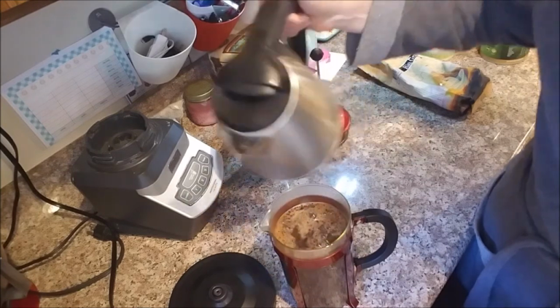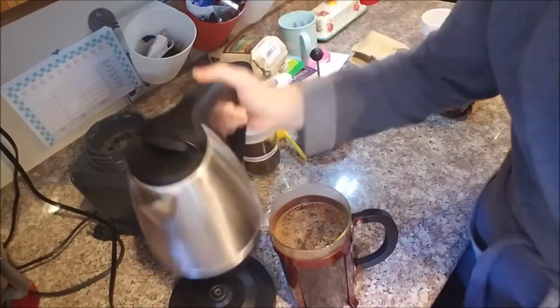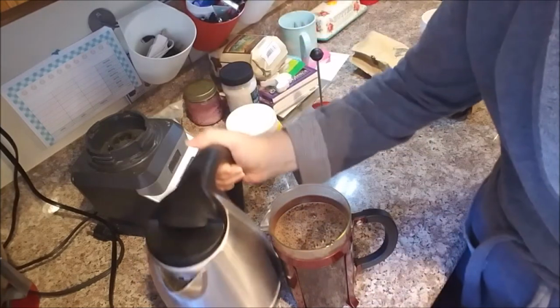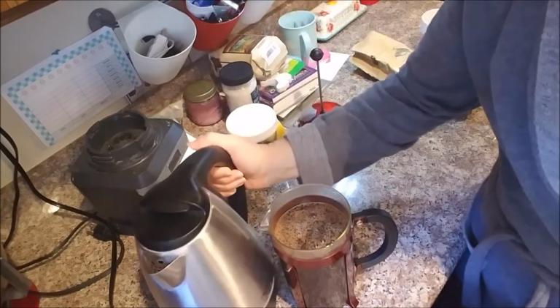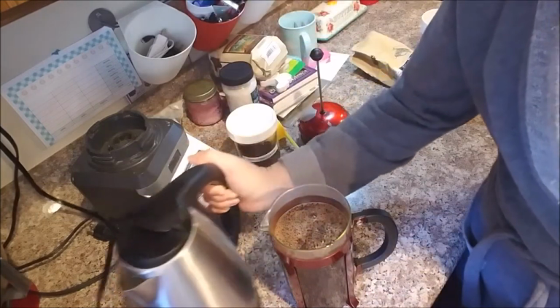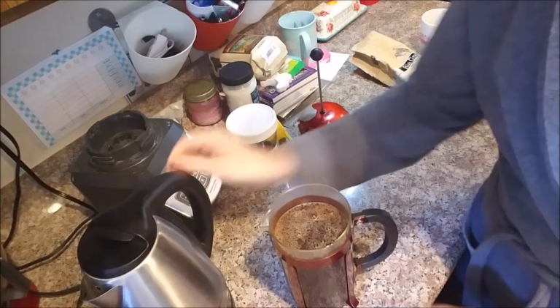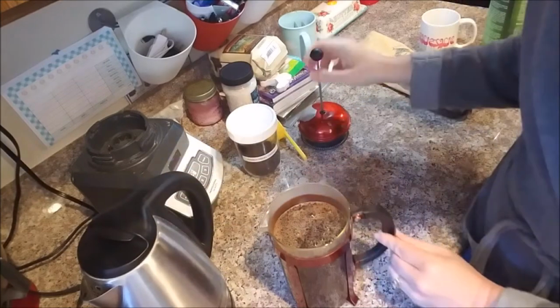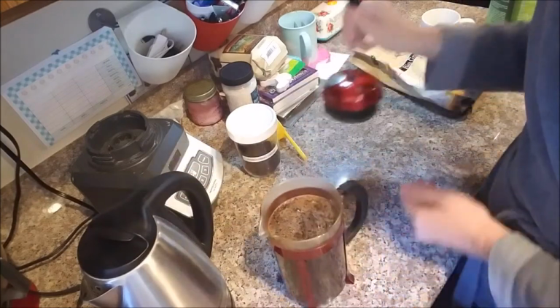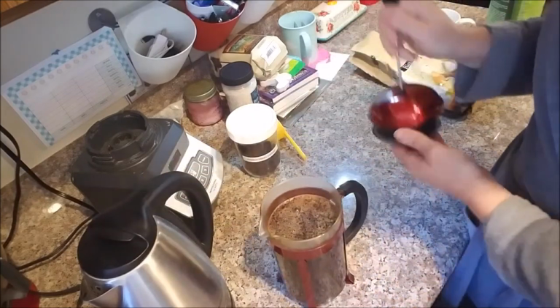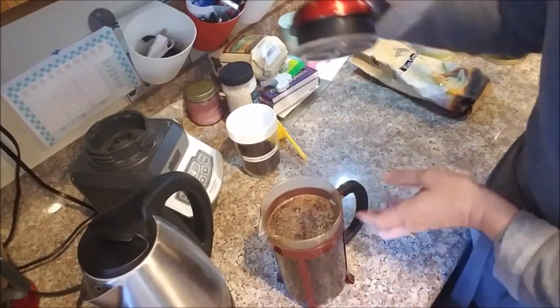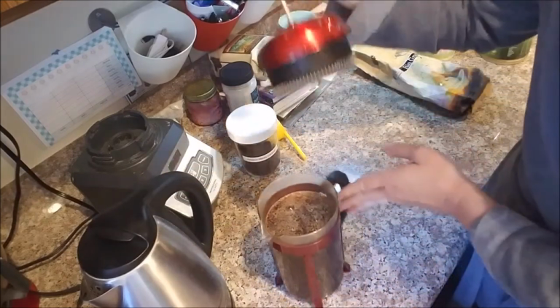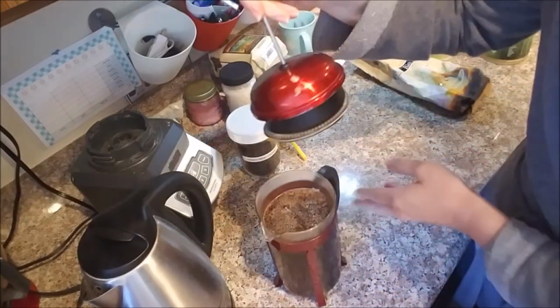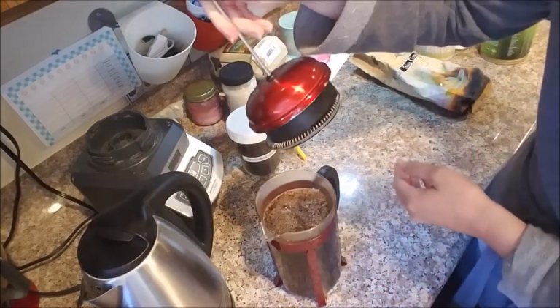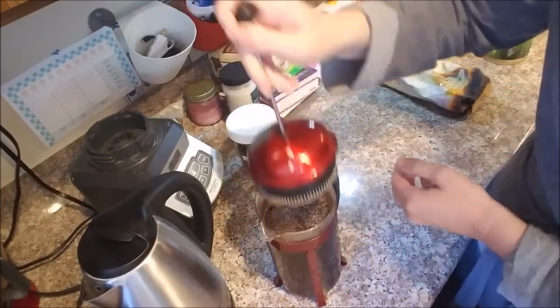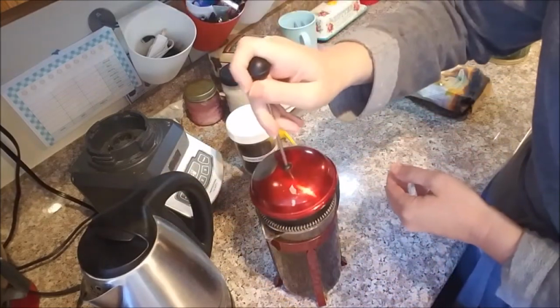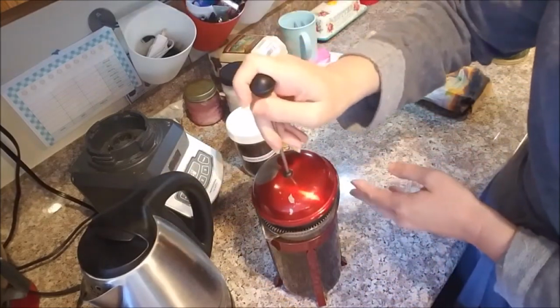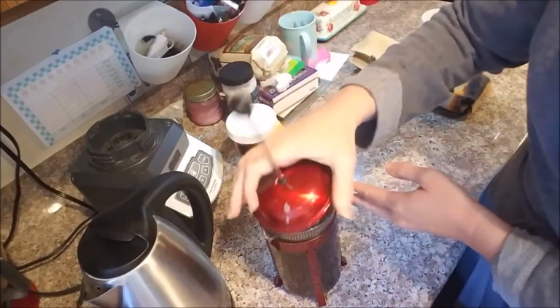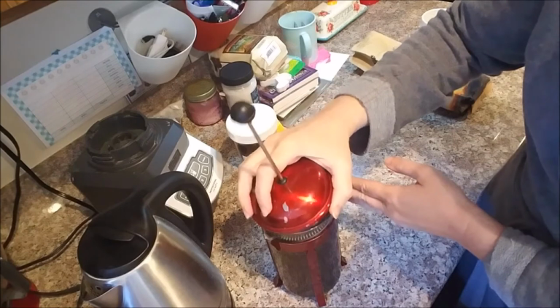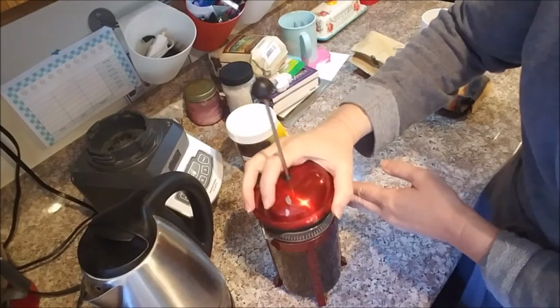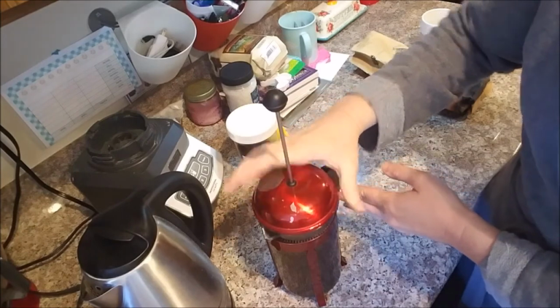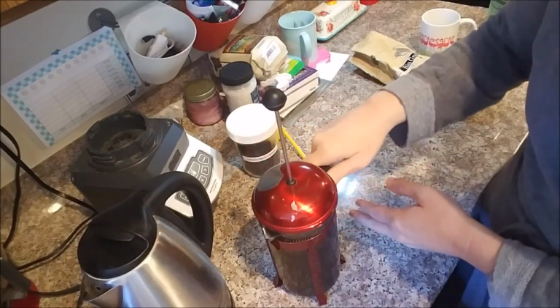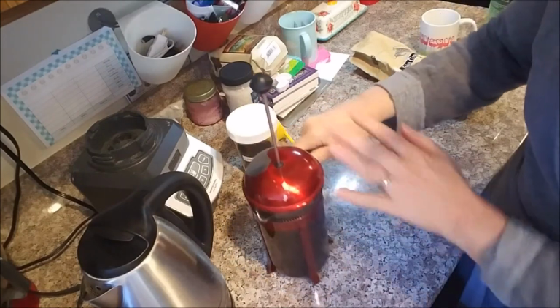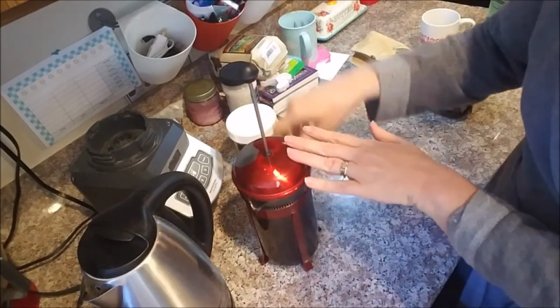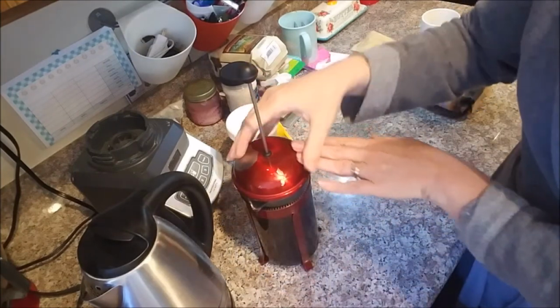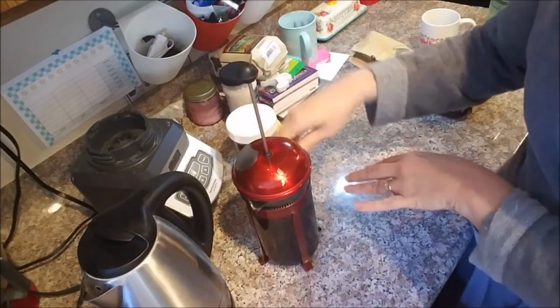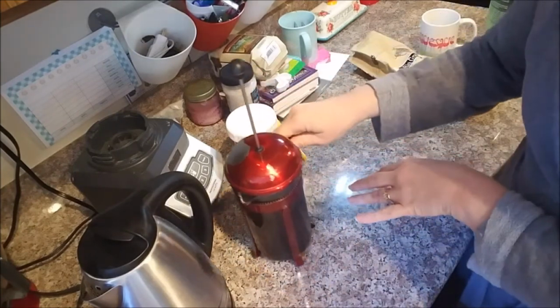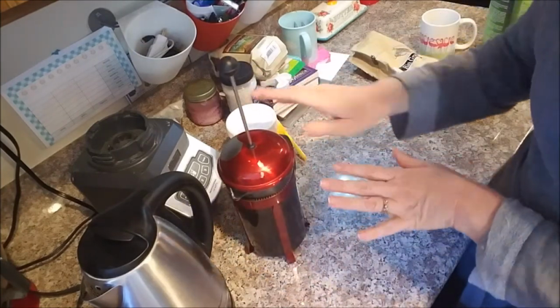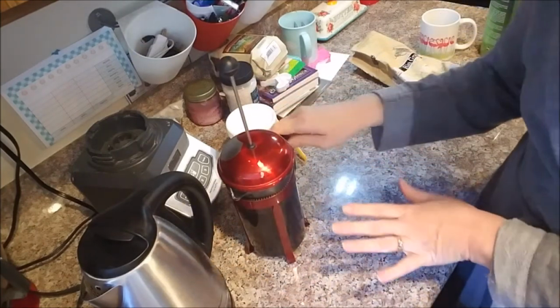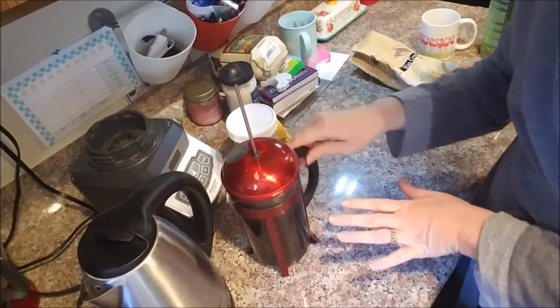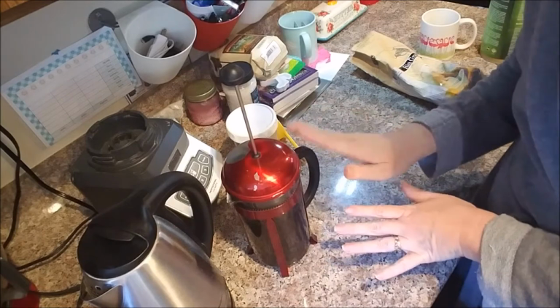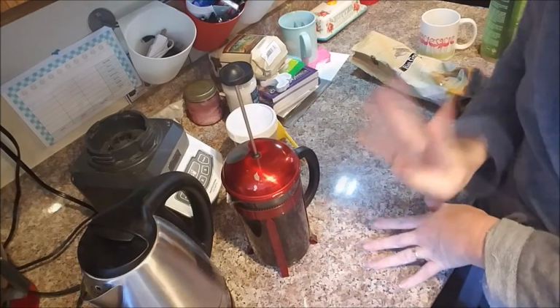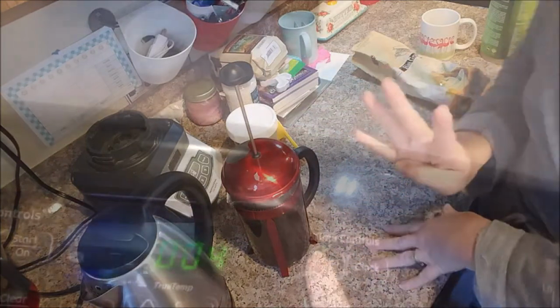Then you're going to fill it up the rest of the way, because you're just awakening the coffee. Now is where you wait for 4 minutes. You're going to put your stopper — your plunger — in. Don't push down yet, because all the coffee is in there. Now you're going to let this sit for 4 minutes.